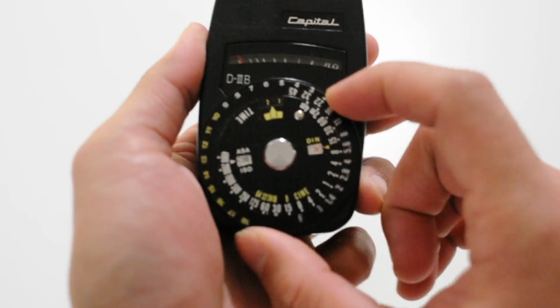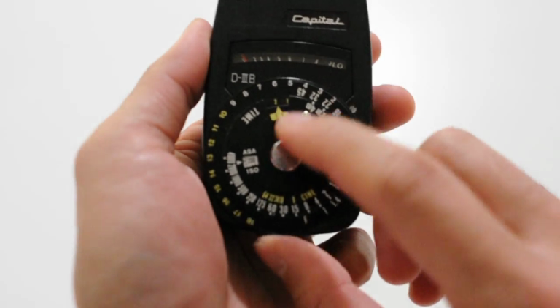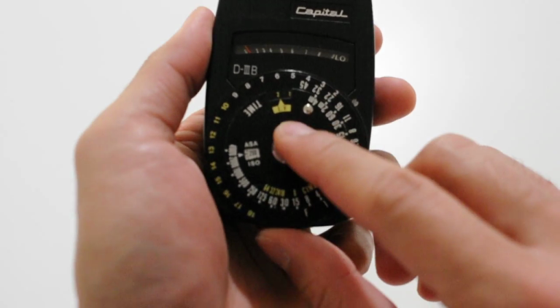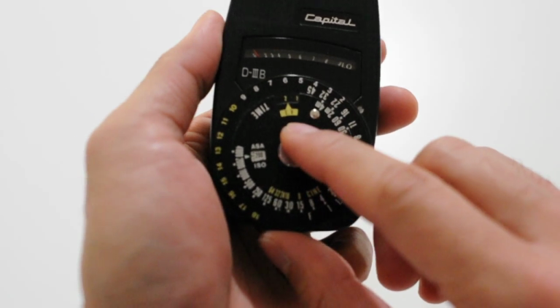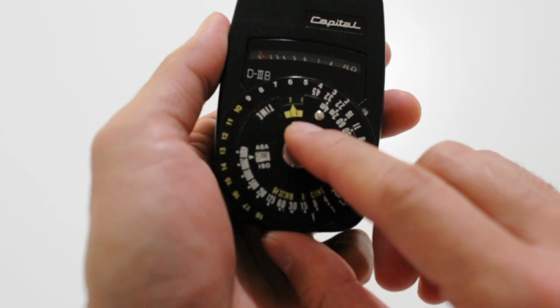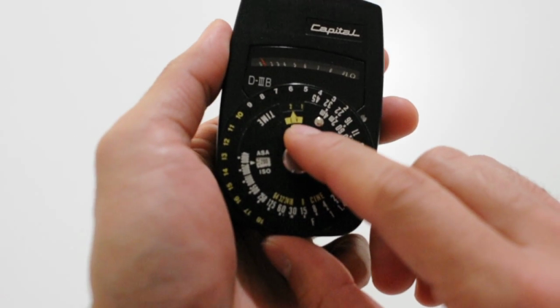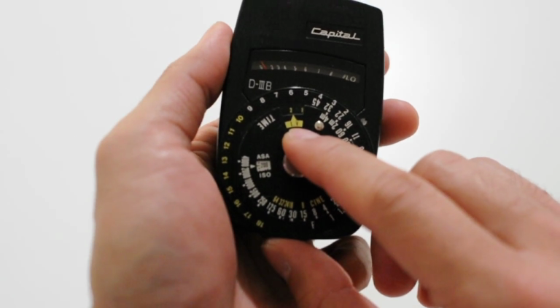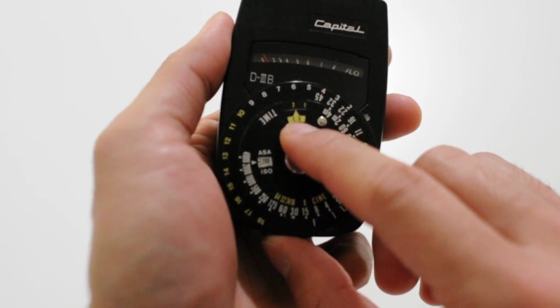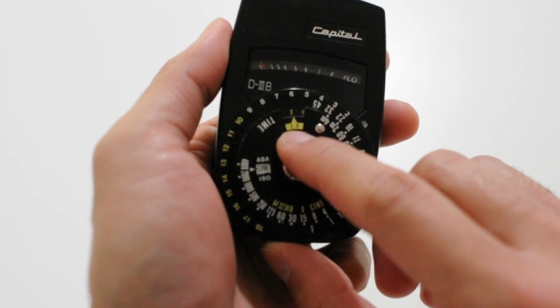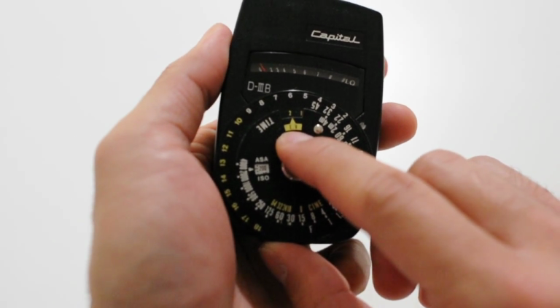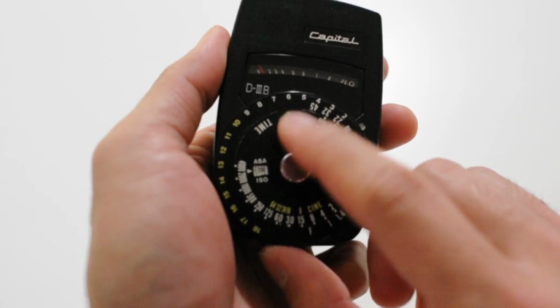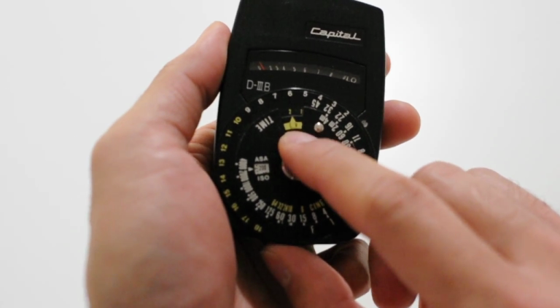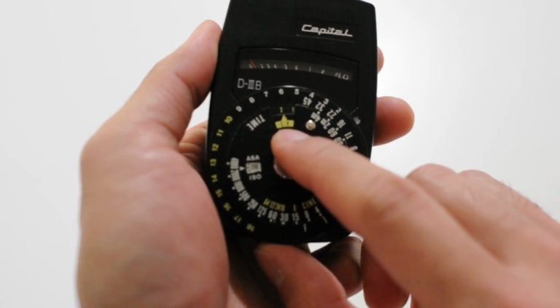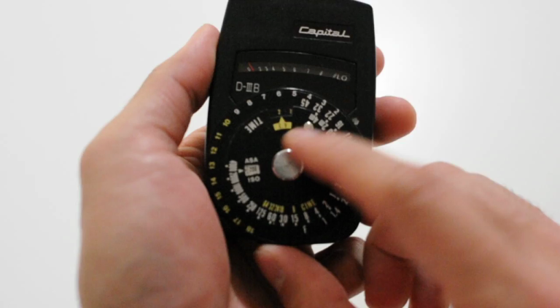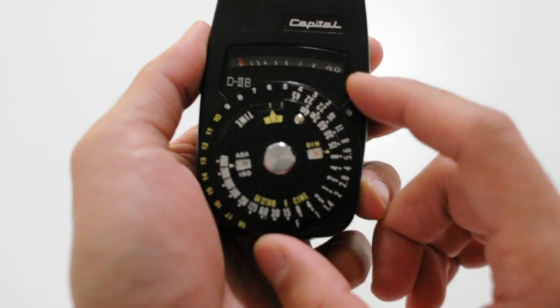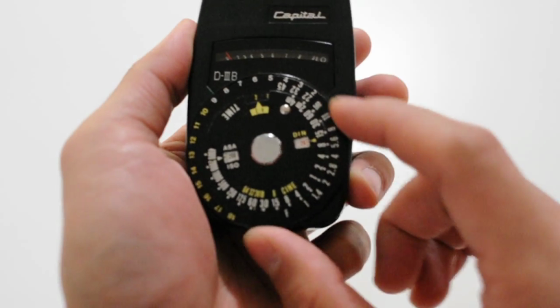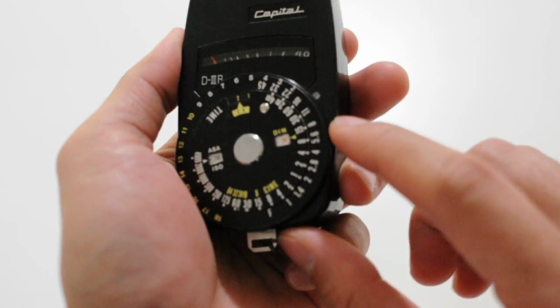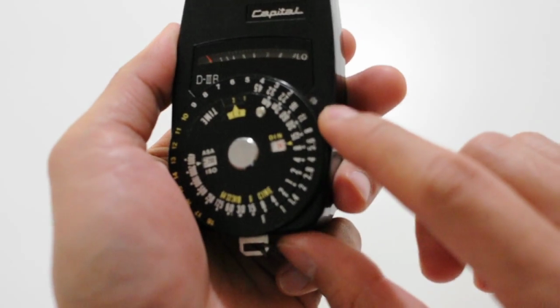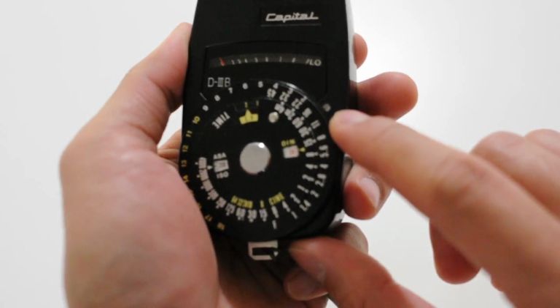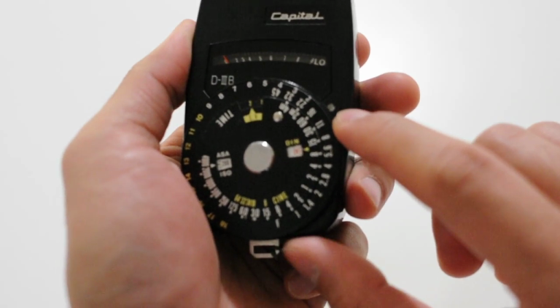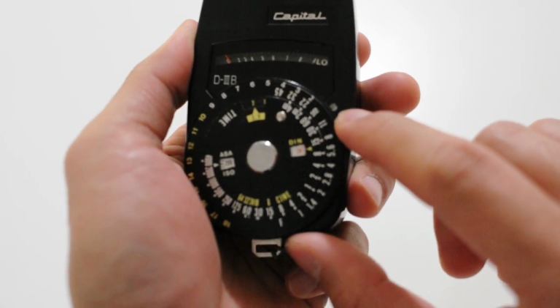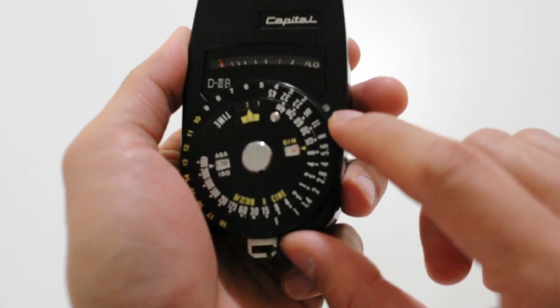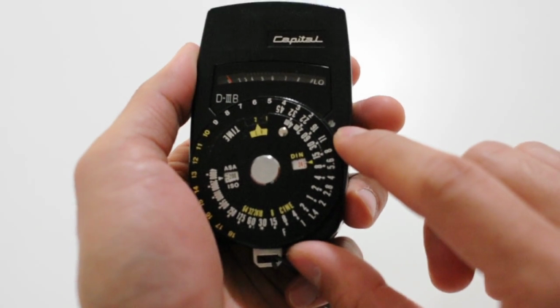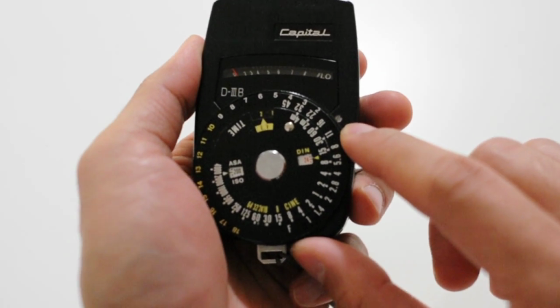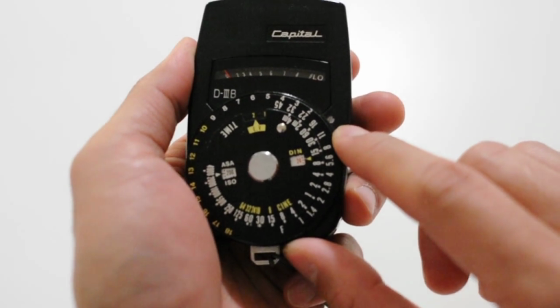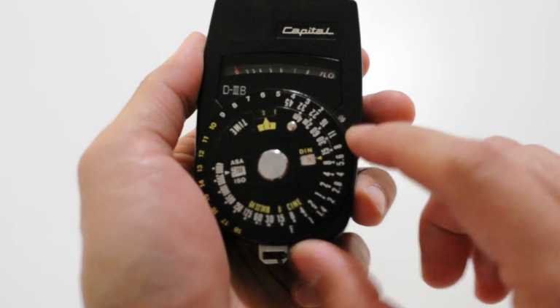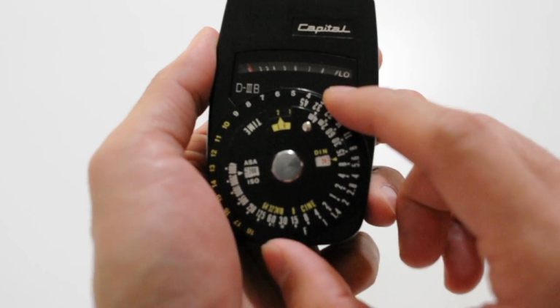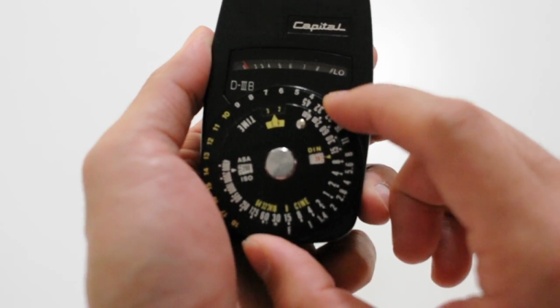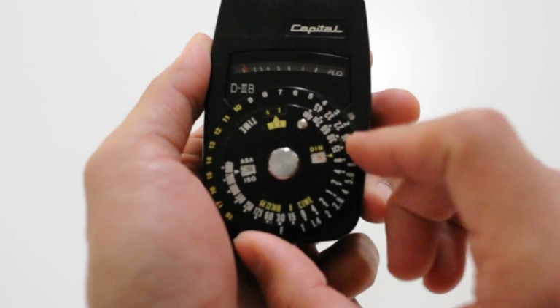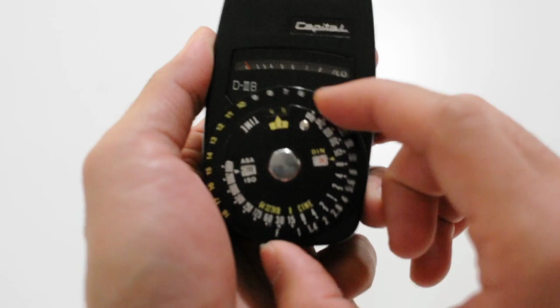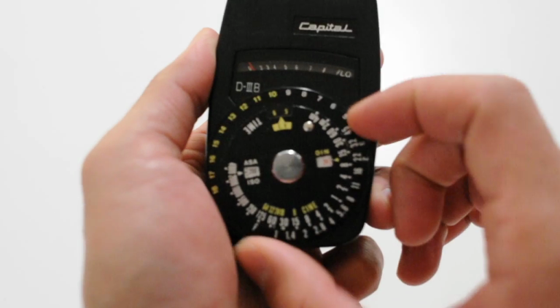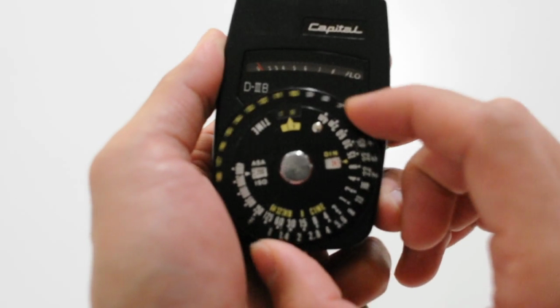You'll notice that there's another Ev pointer here, but that's not the right one. Use this white circle here on the top right corner of the dial — just set it to 8.